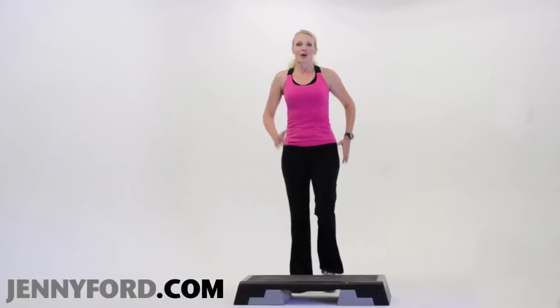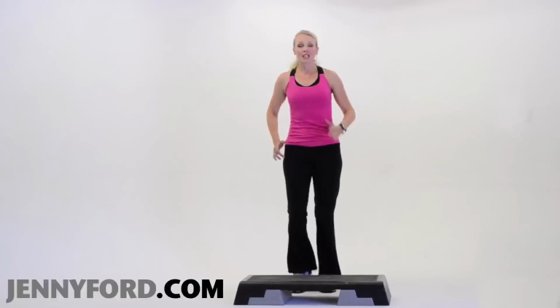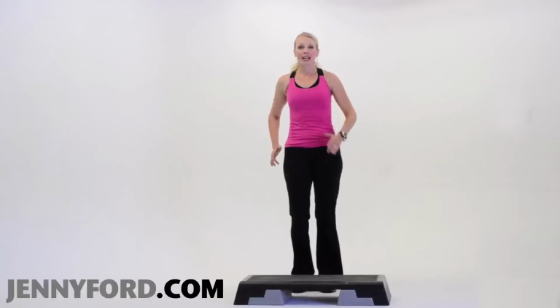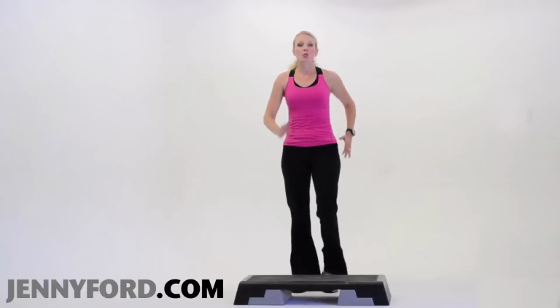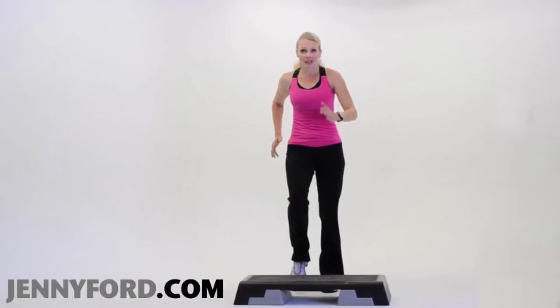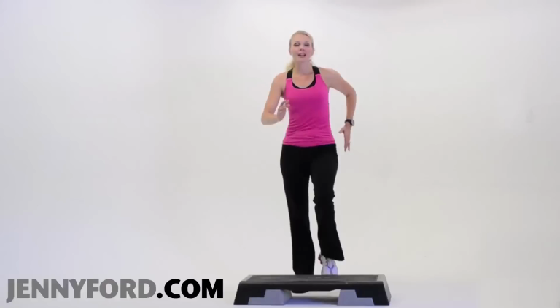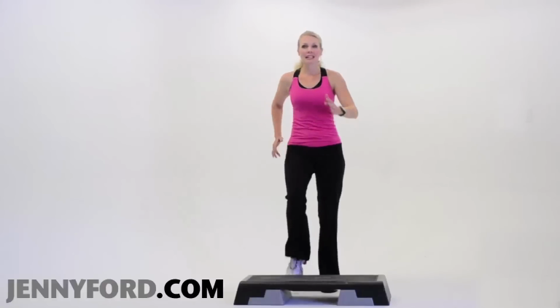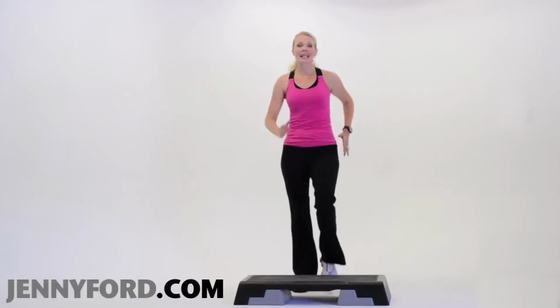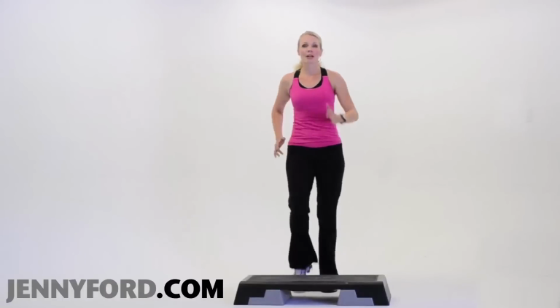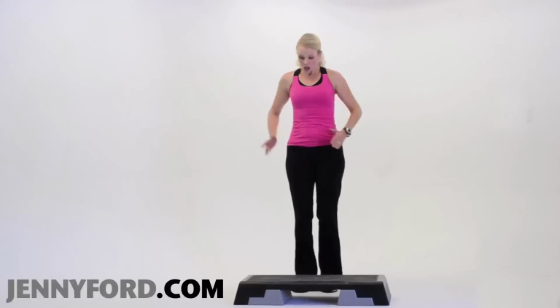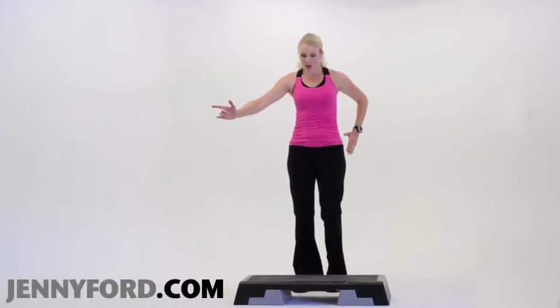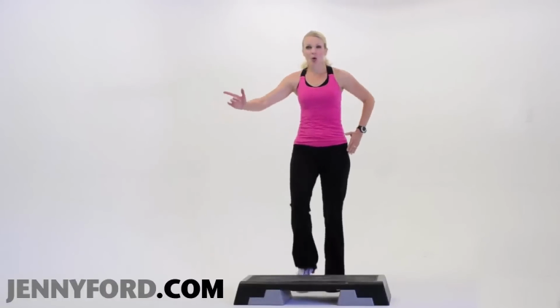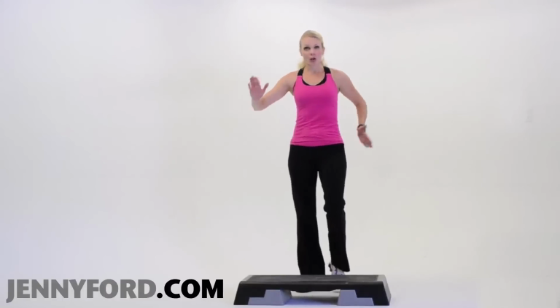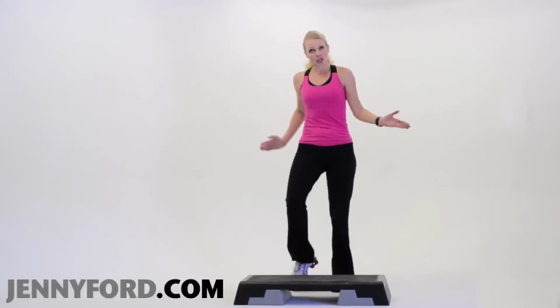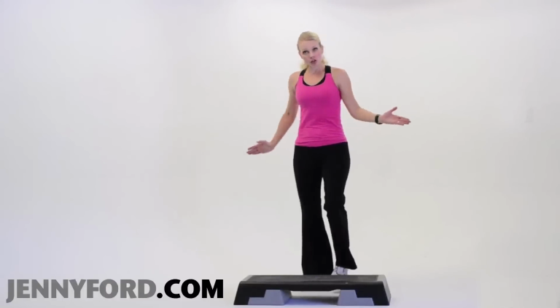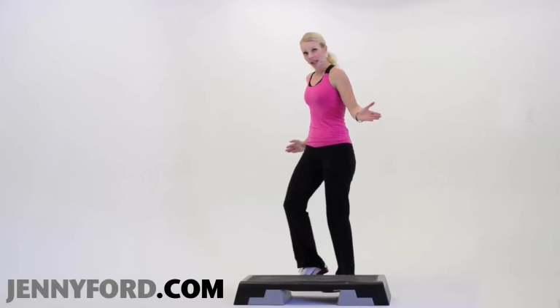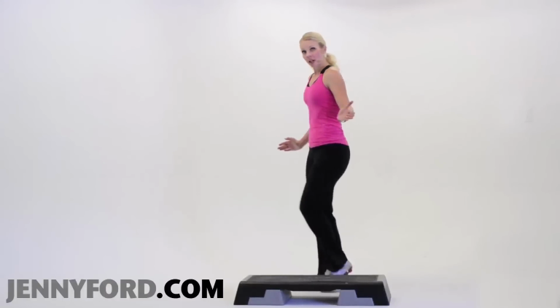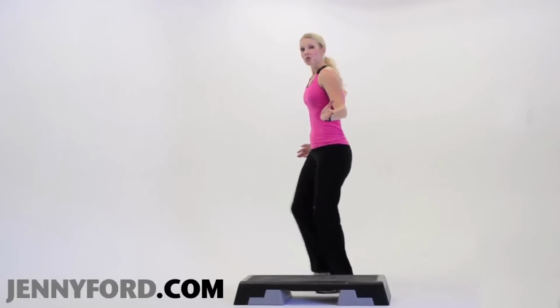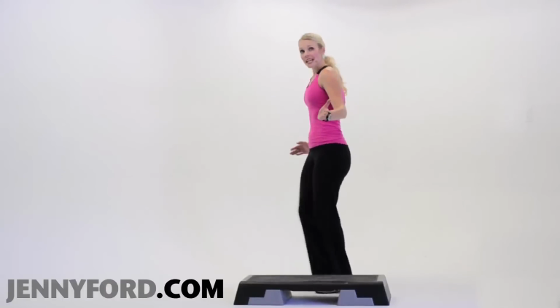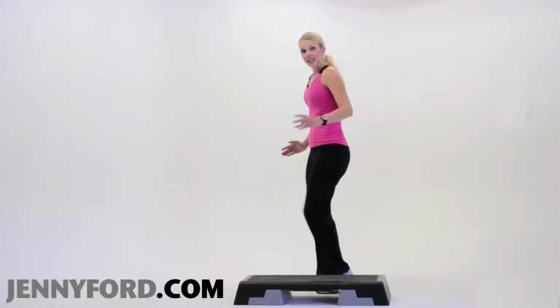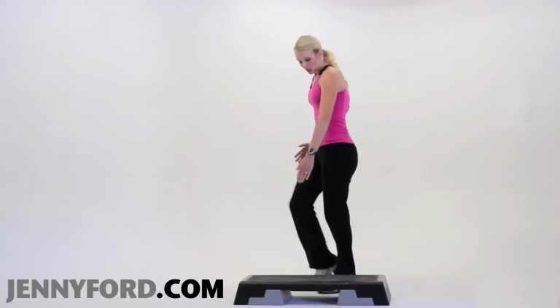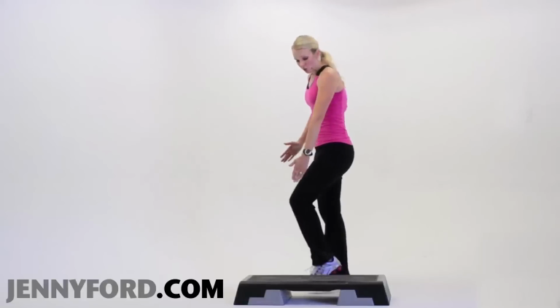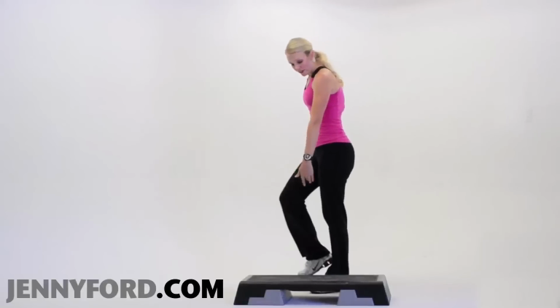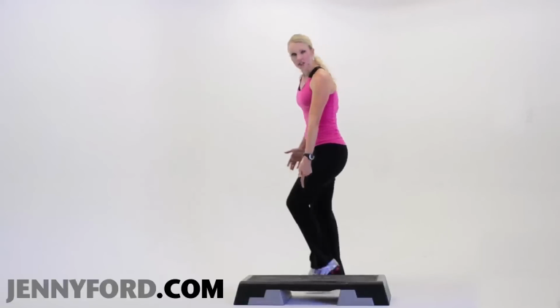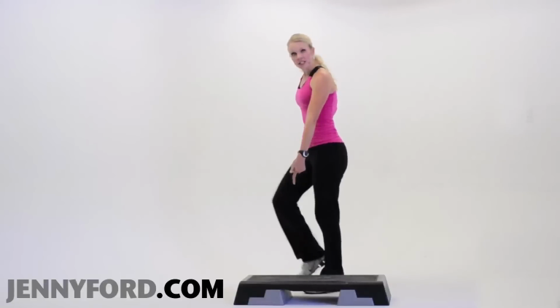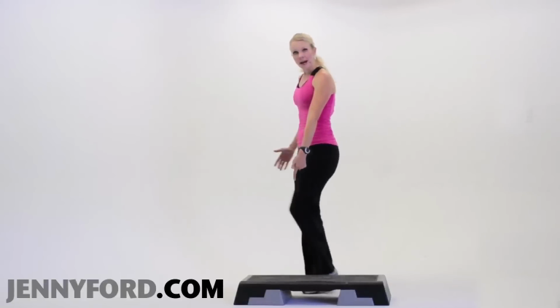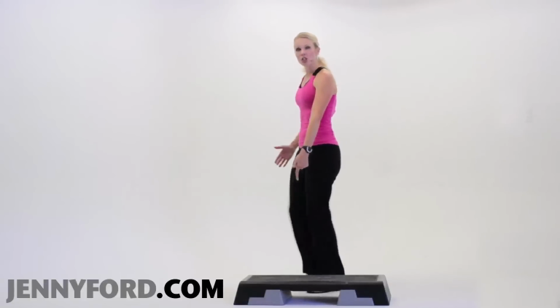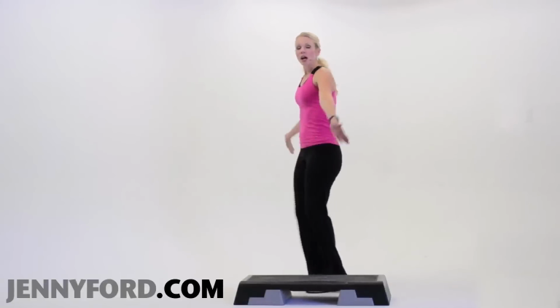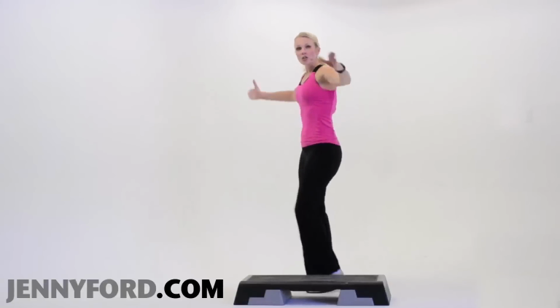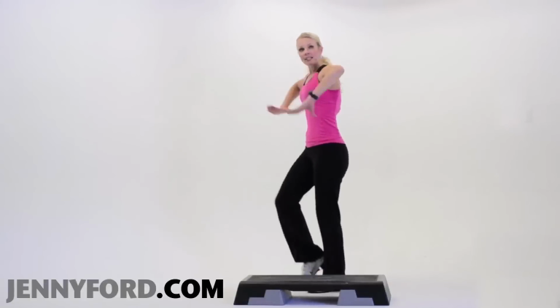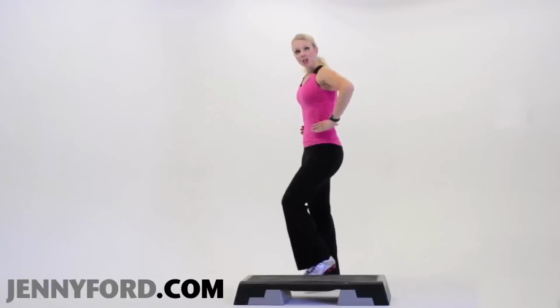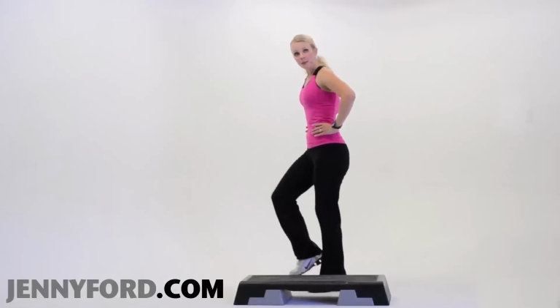I'm going to teach you a traveling knee step, corner to corner. I want you to turn your body to the side so your right foot is closest to the bench. I want your hands on your hips.